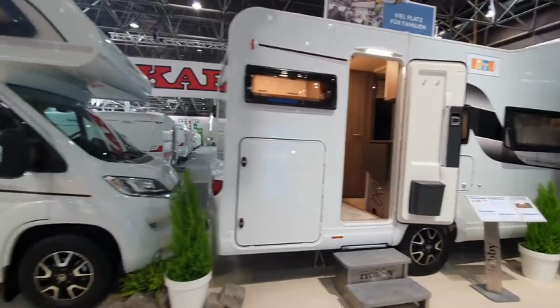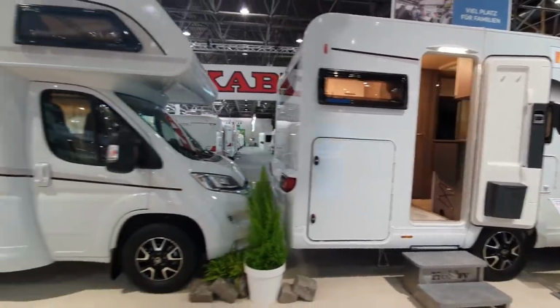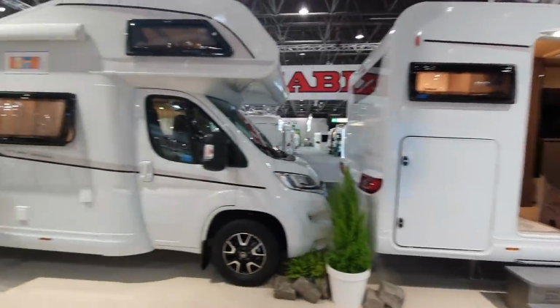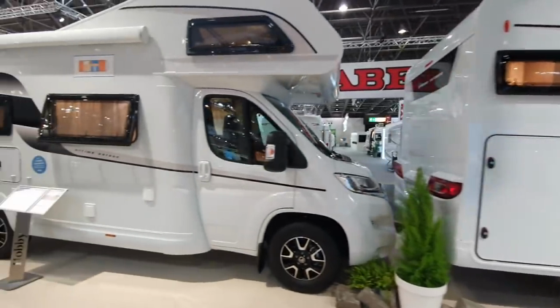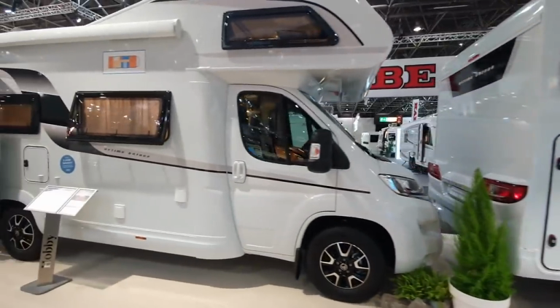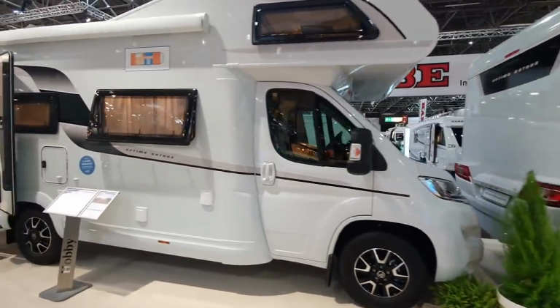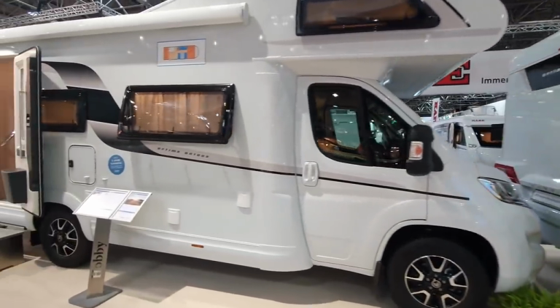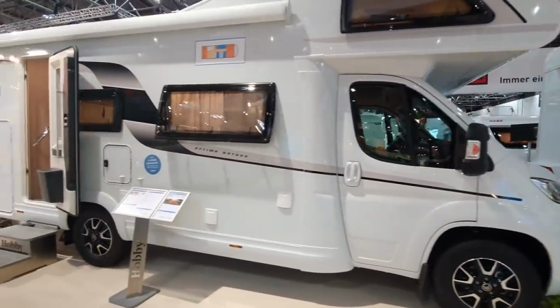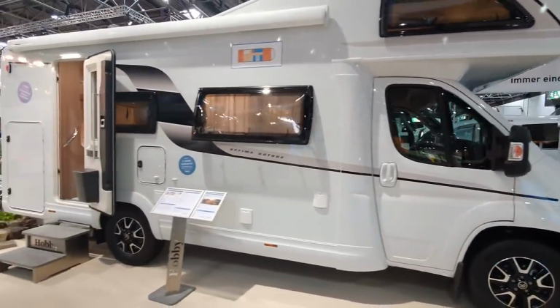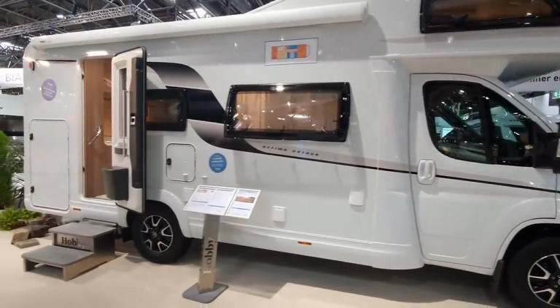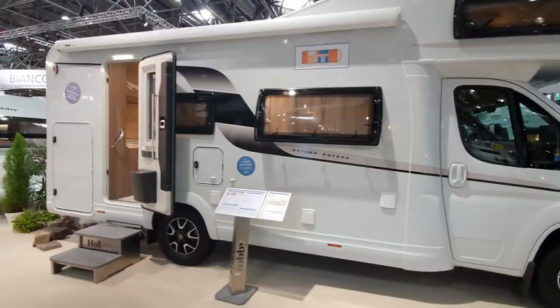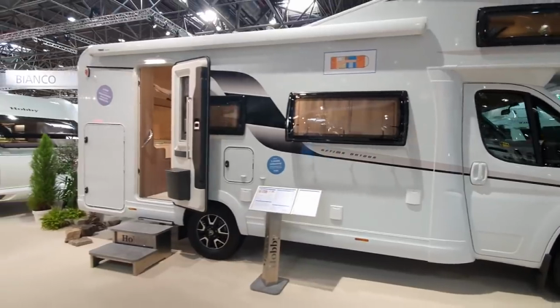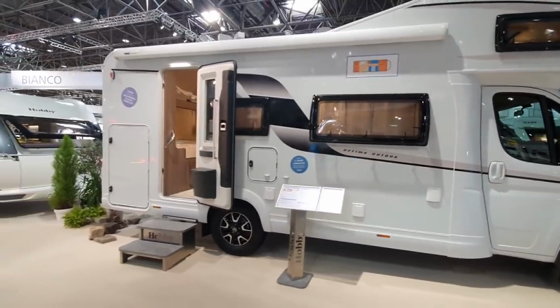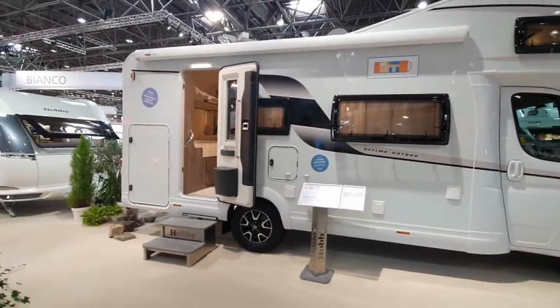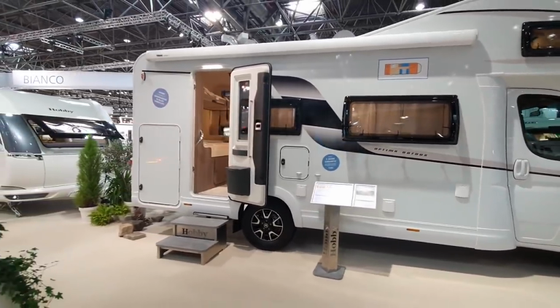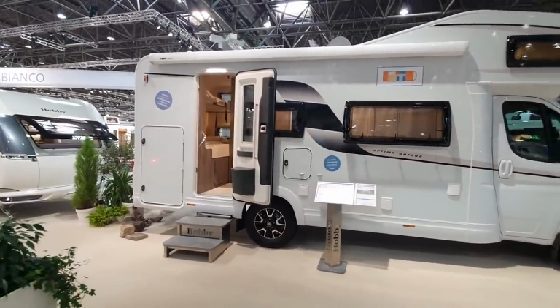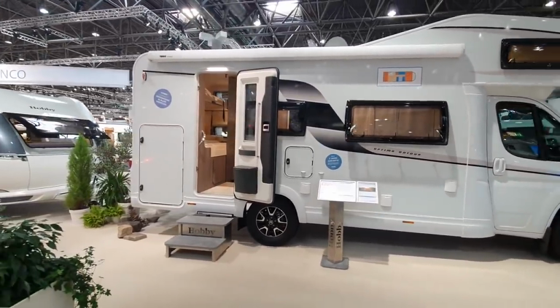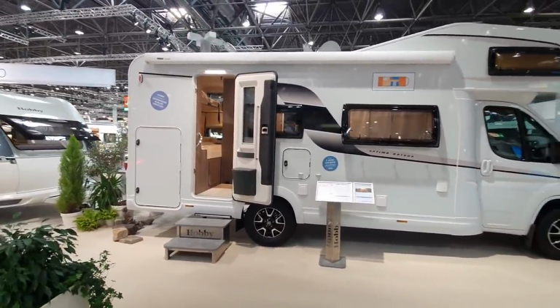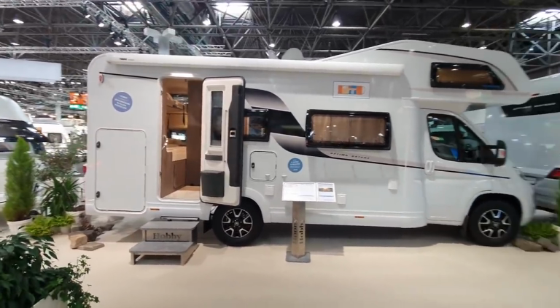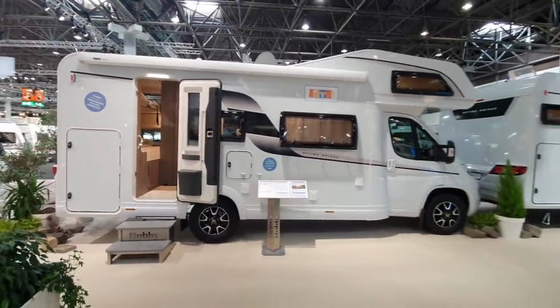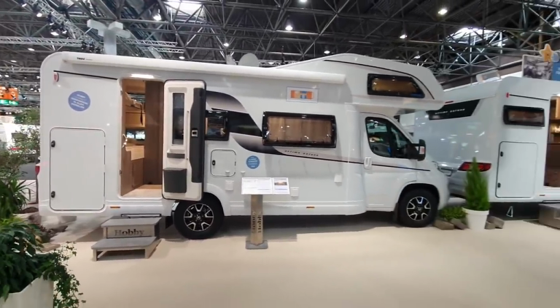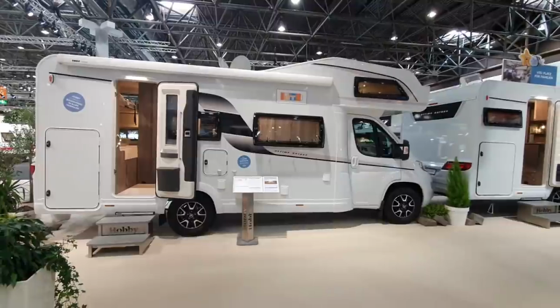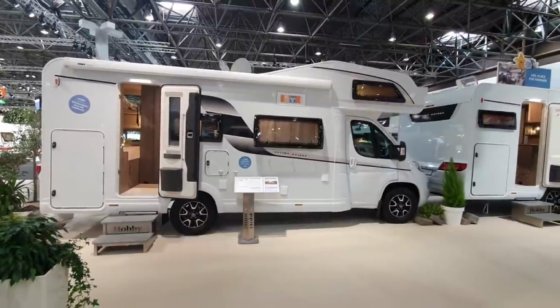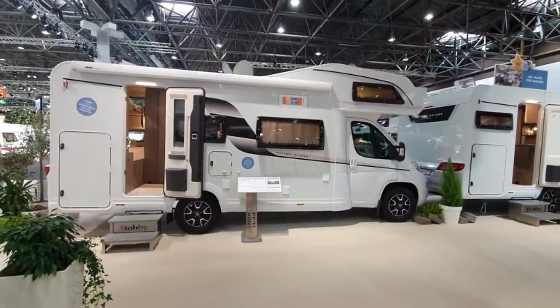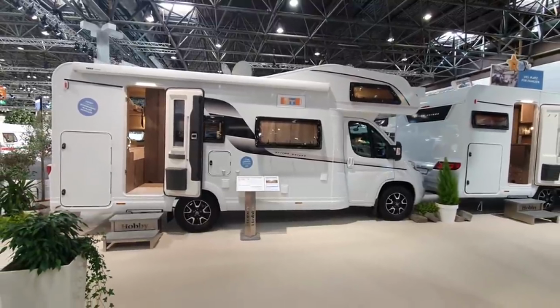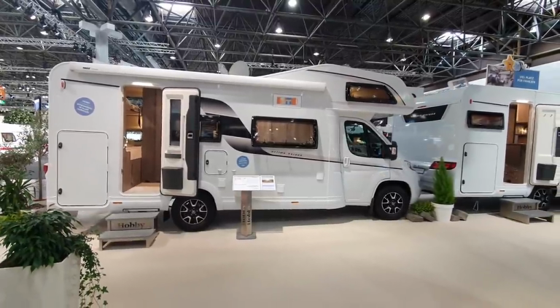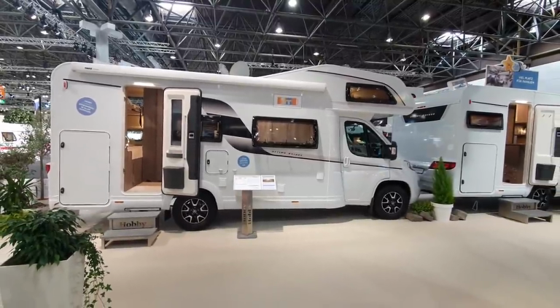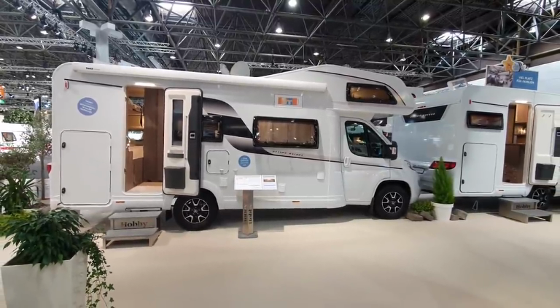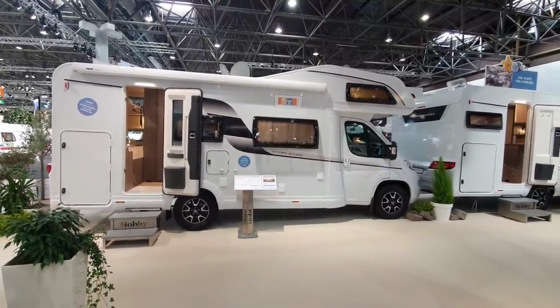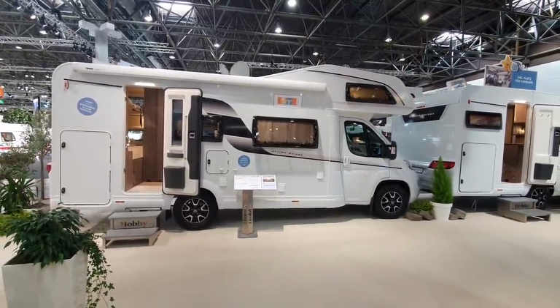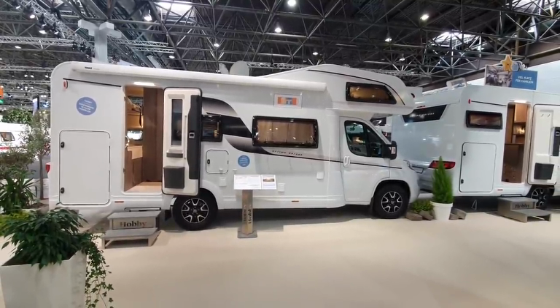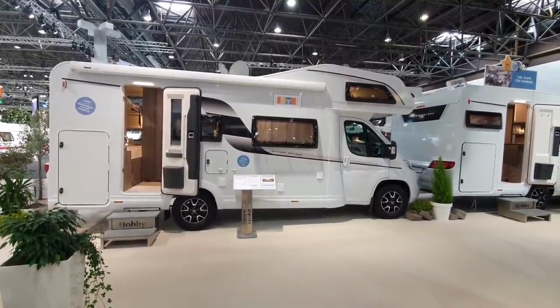So that's the Hobby On Tour 2022 motorhomes with an over-cab at the top. Hope you found that interesting and thanks for watching.